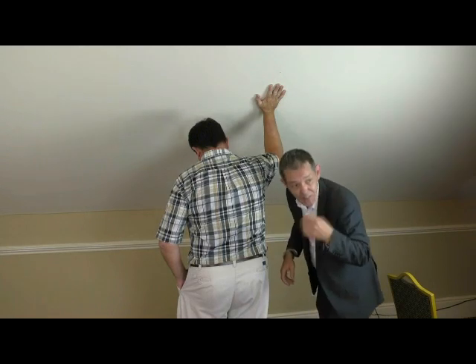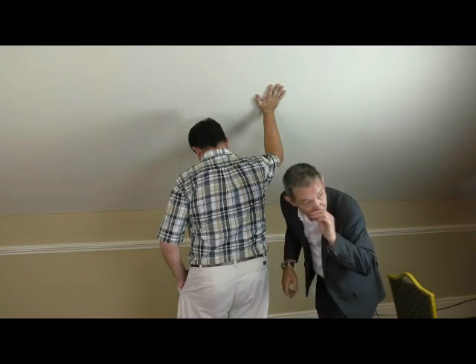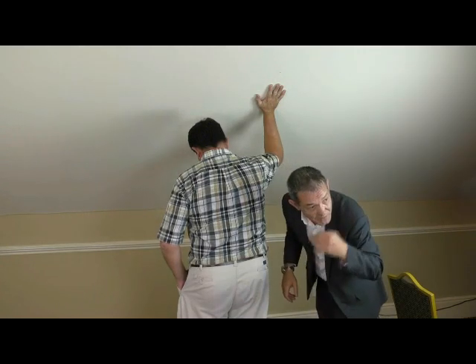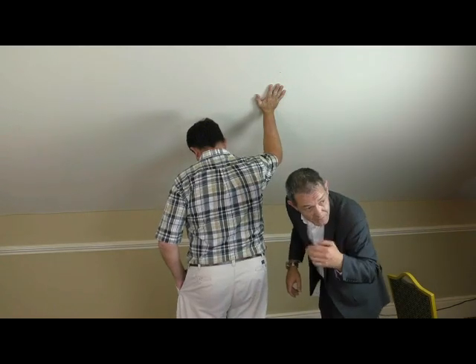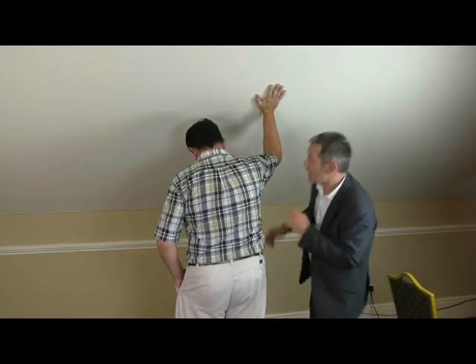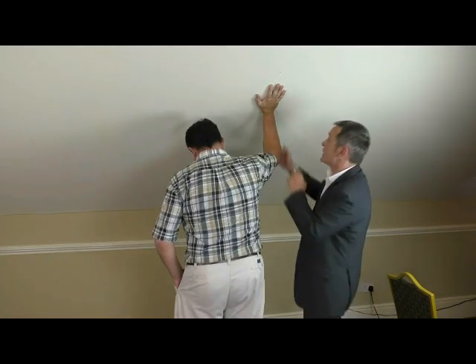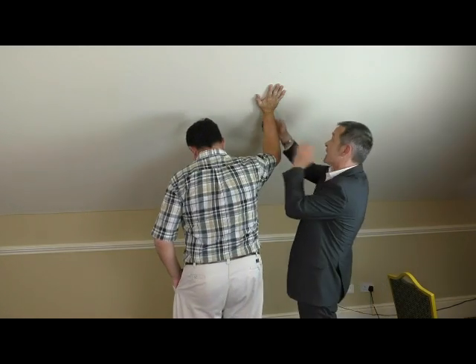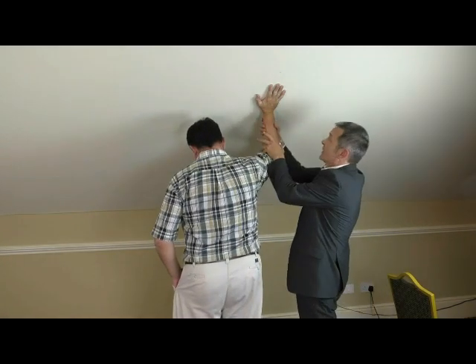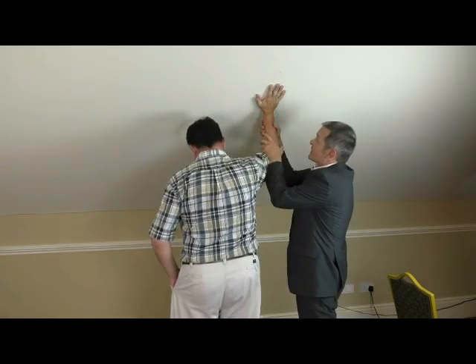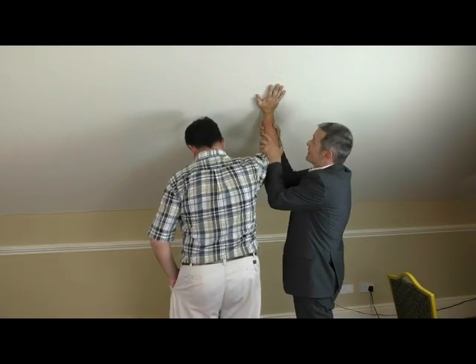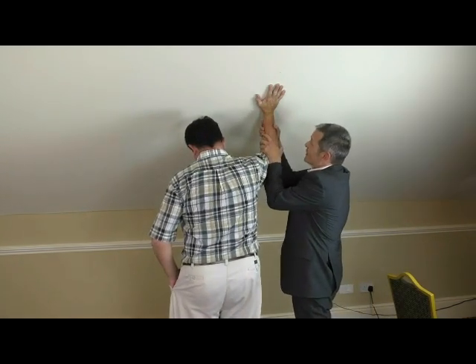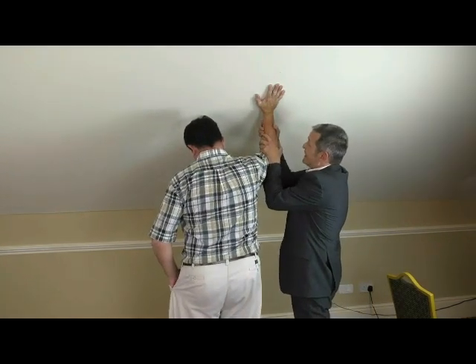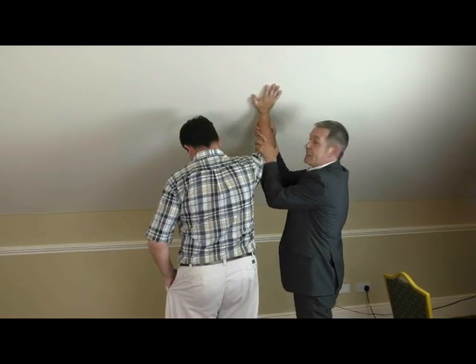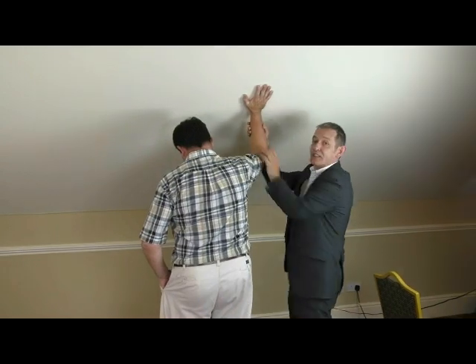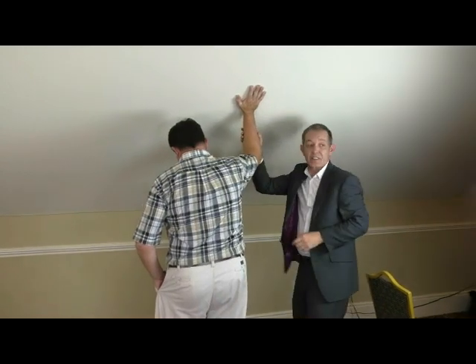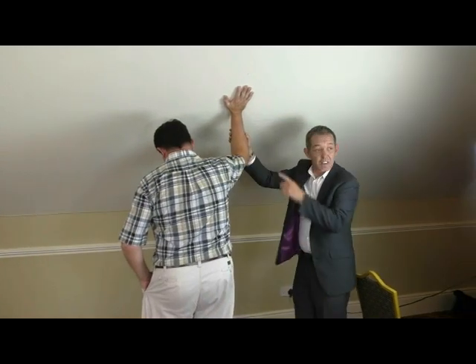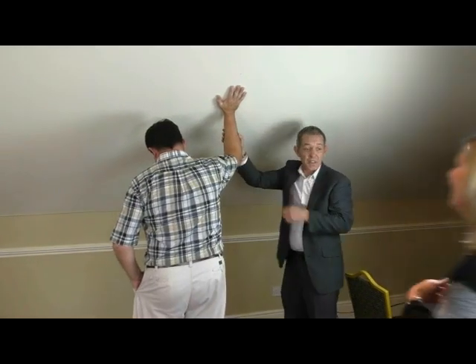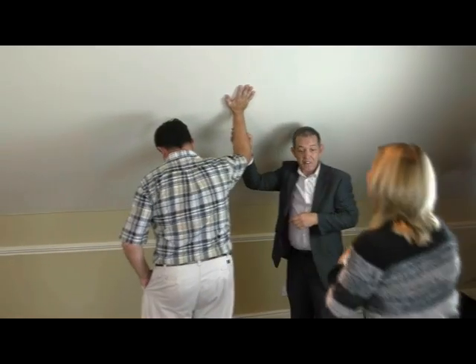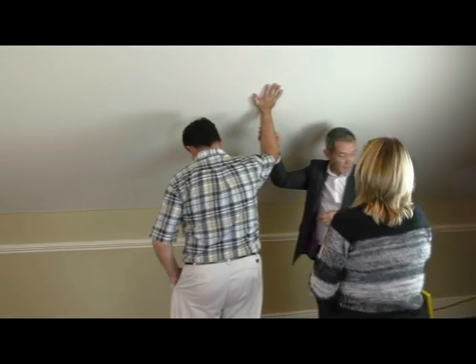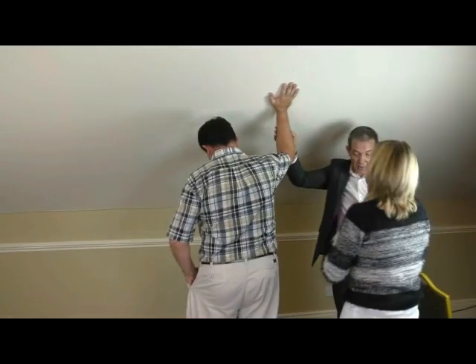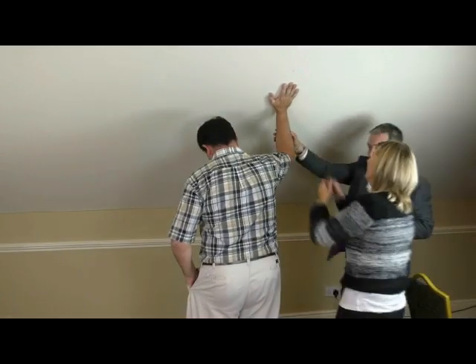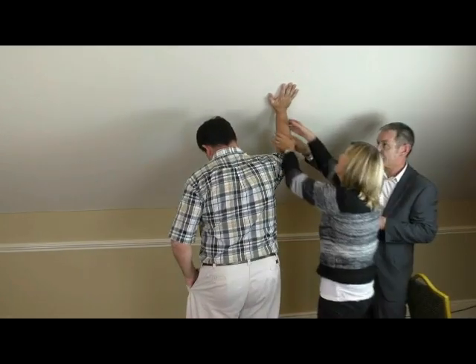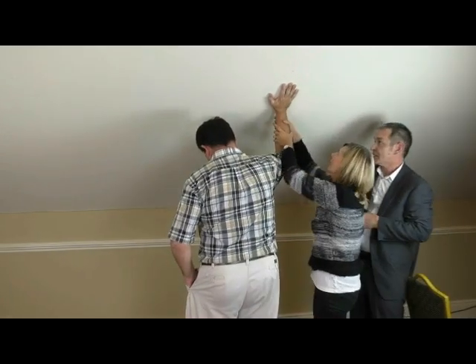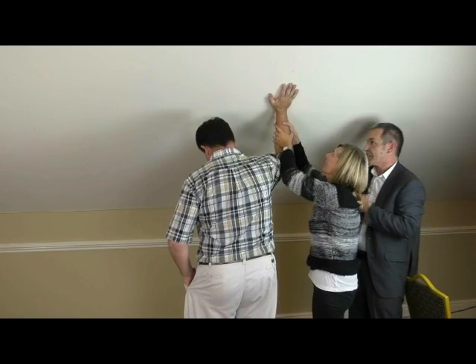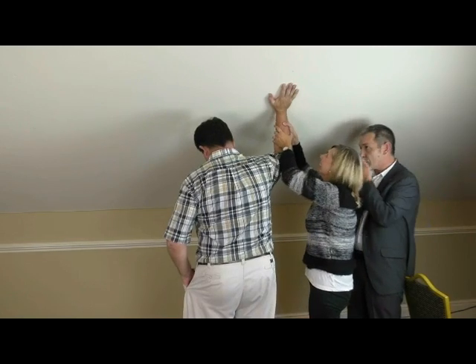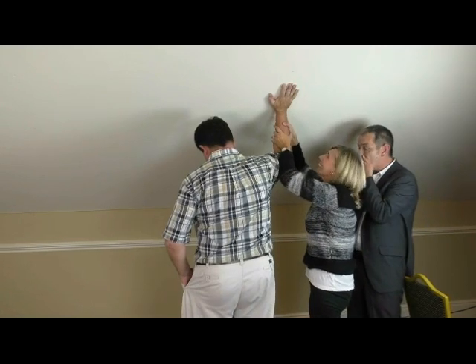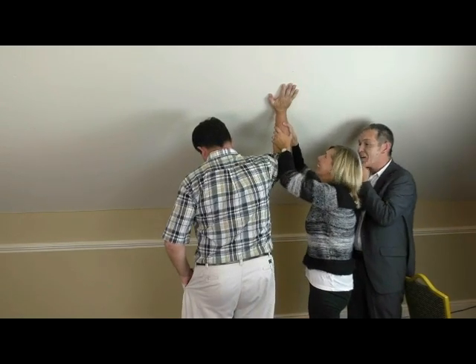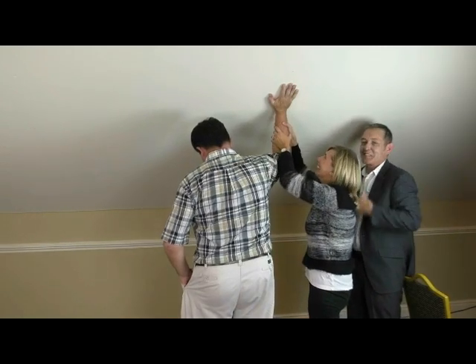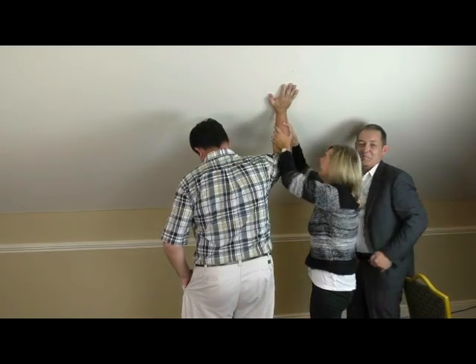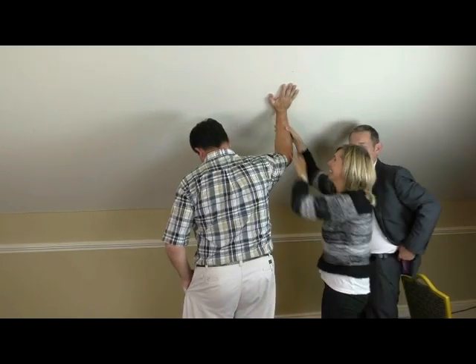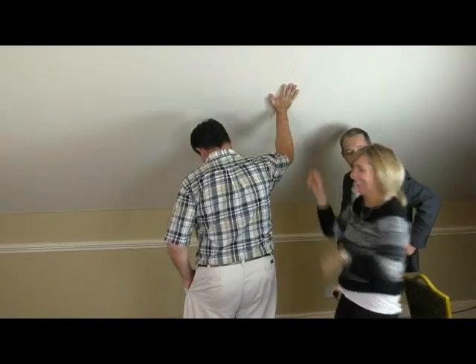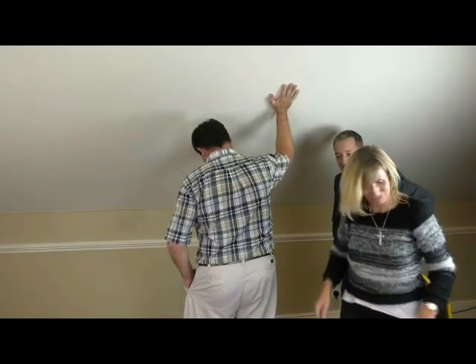Somebody like to come up — Faber? And the more you try to unlock it, the more it sticks, the more it's closed, and it is tight. Faber, I'd just like you to do your best to pull that arm down. Not moving? Not moving.